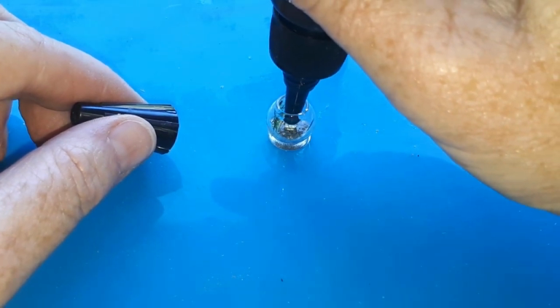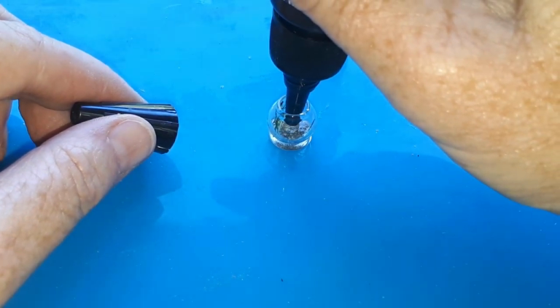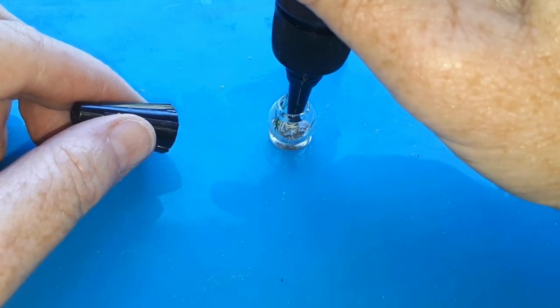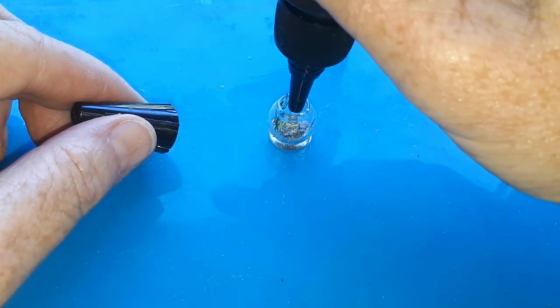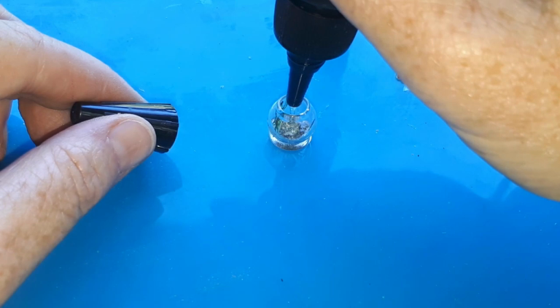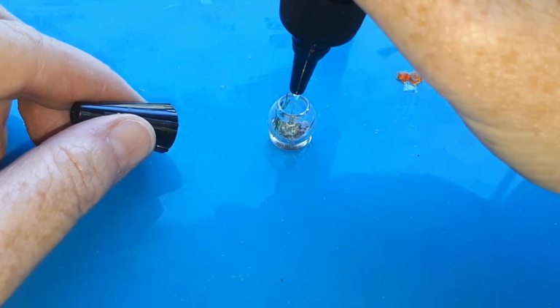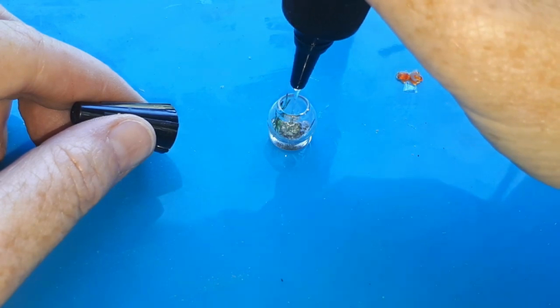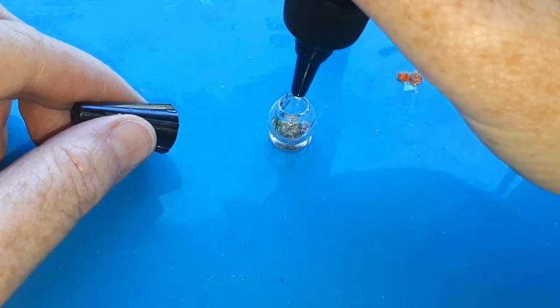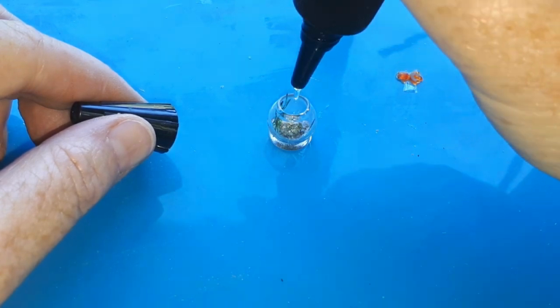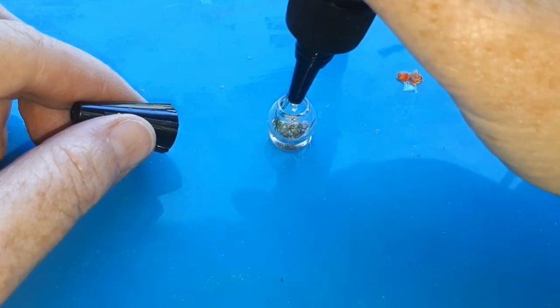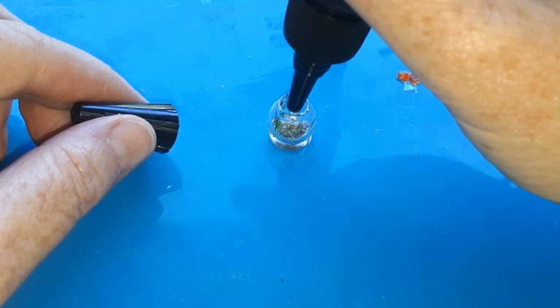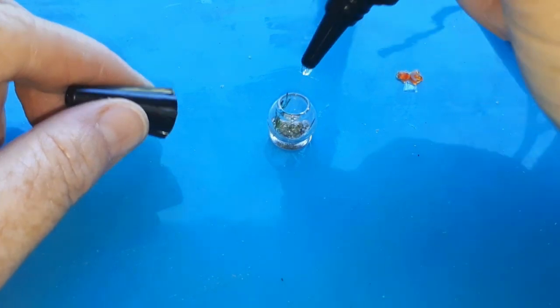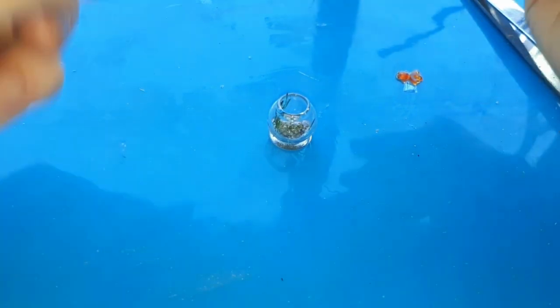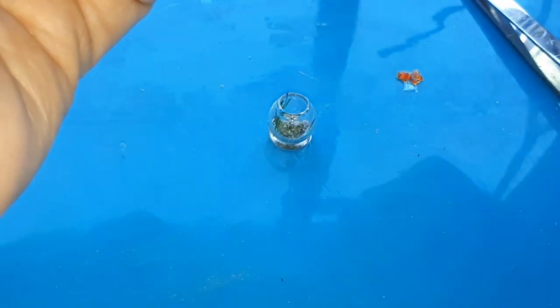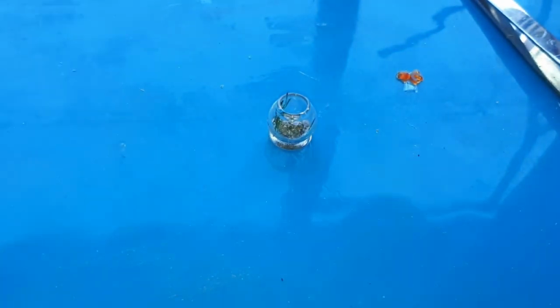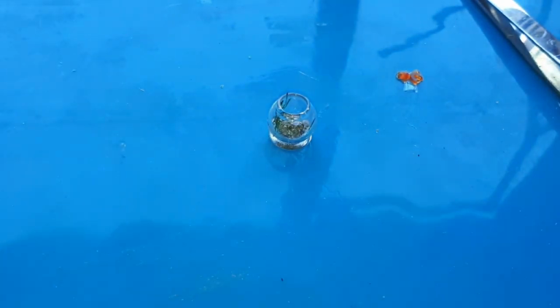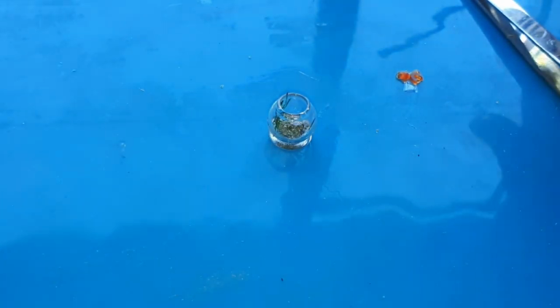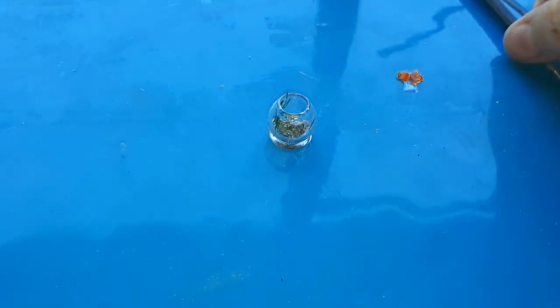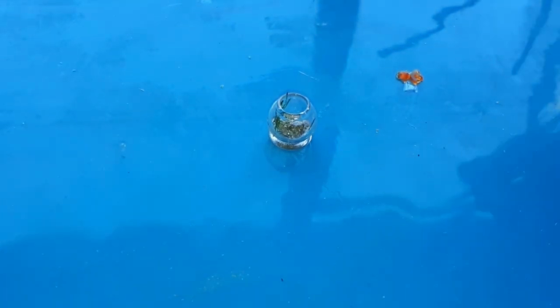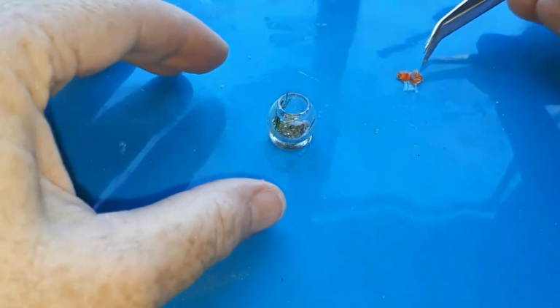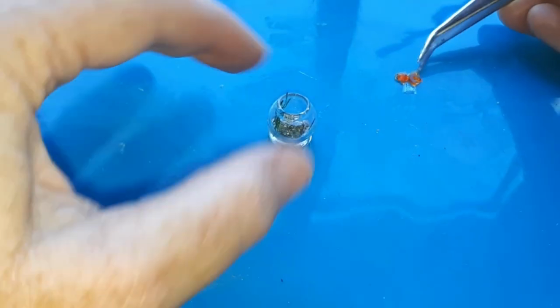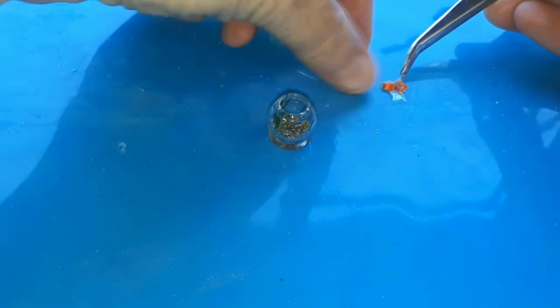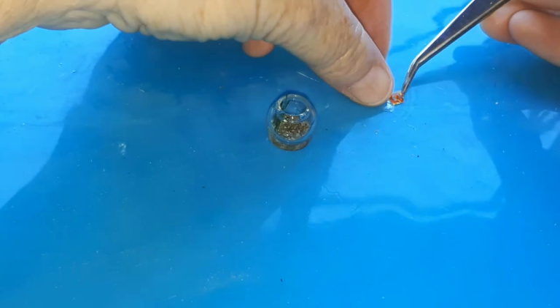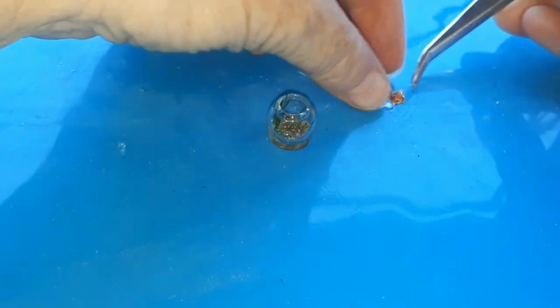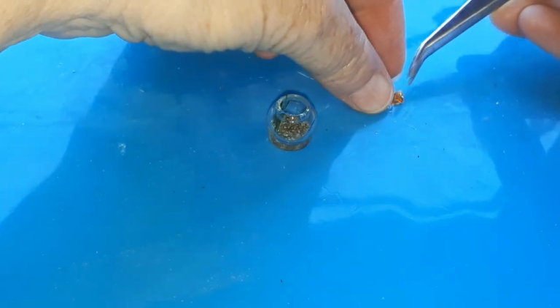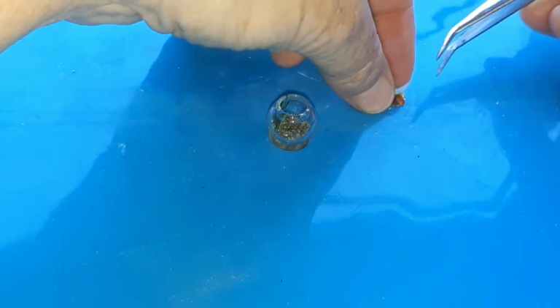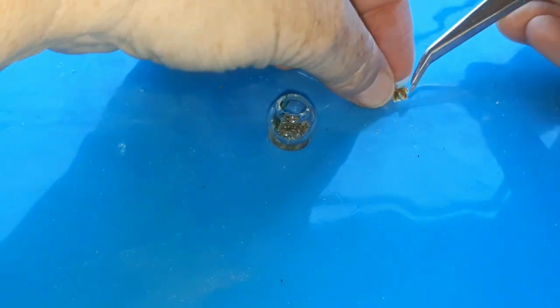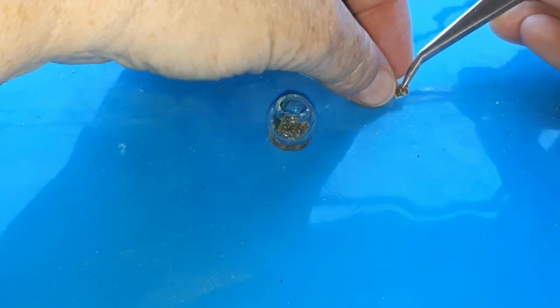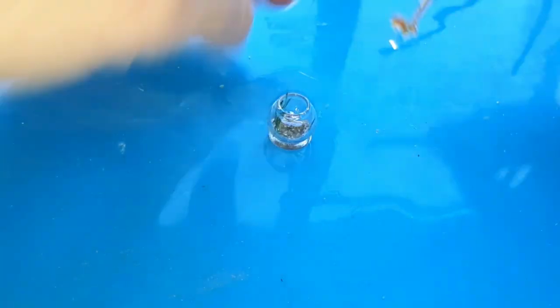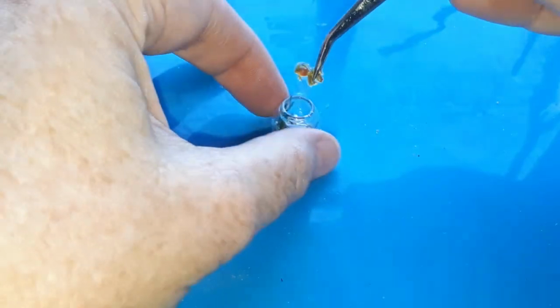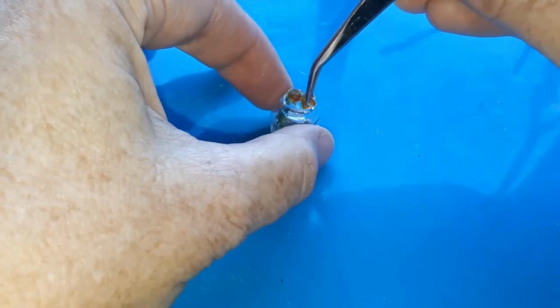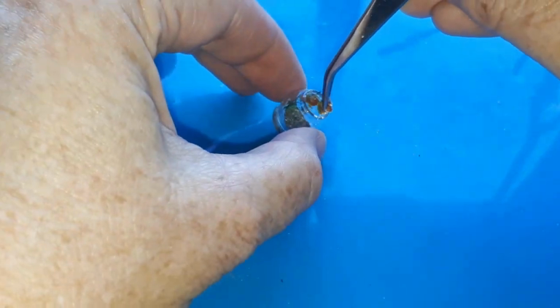Now to position the goldfish. Right about now I realised that the stand I made for the fish was a fraction too tall, but I ran with it anyway — because why not?